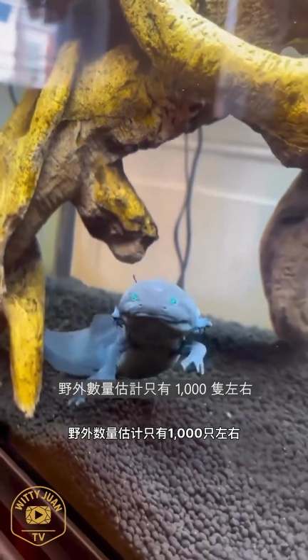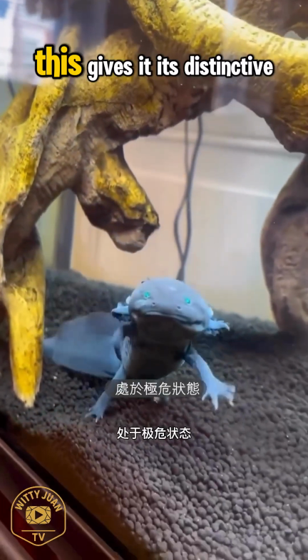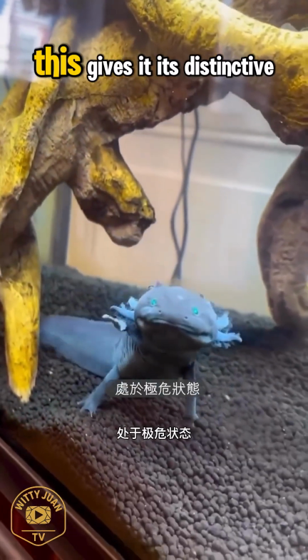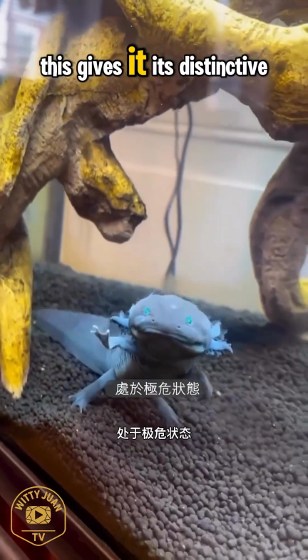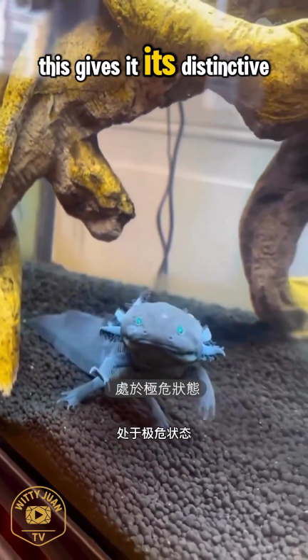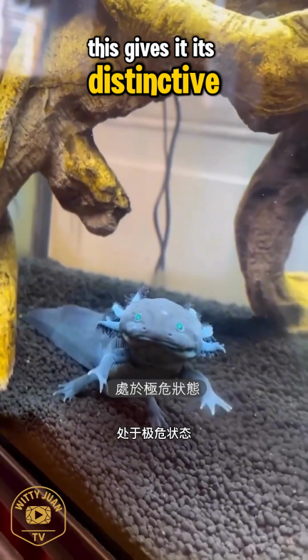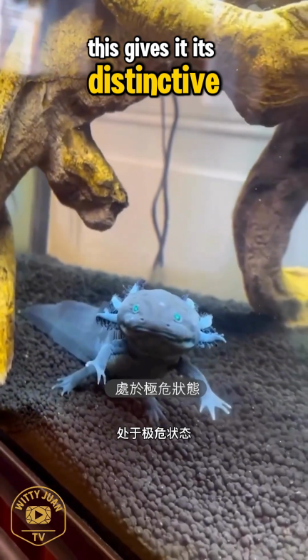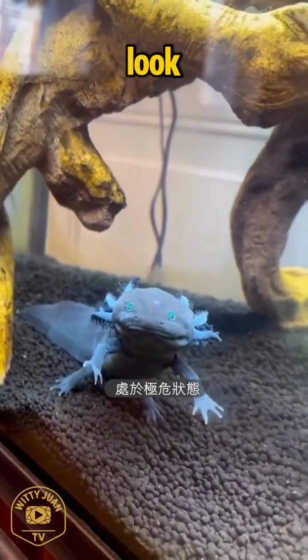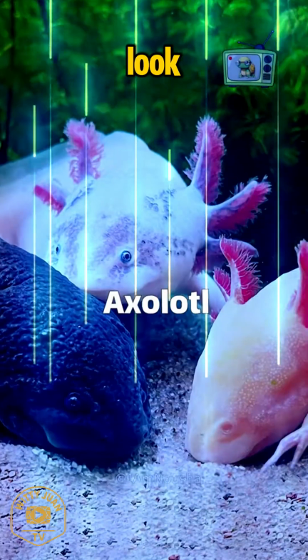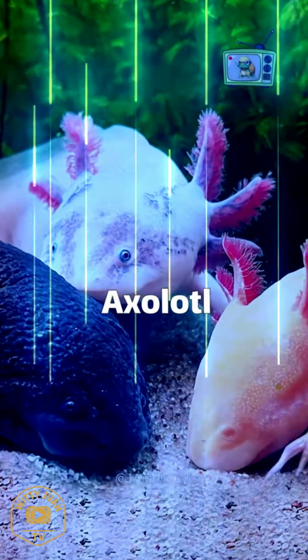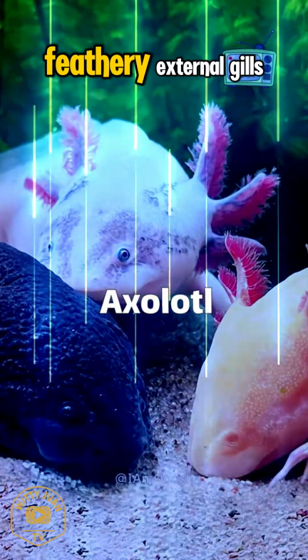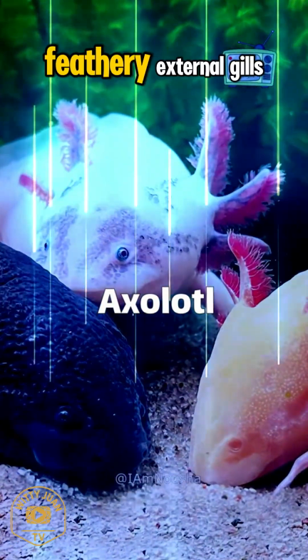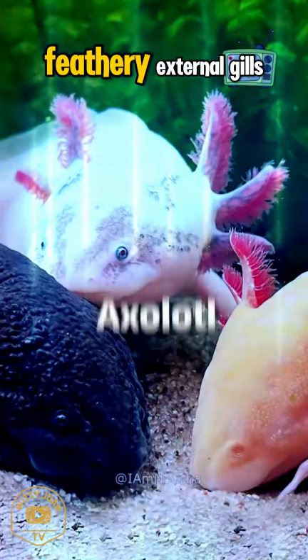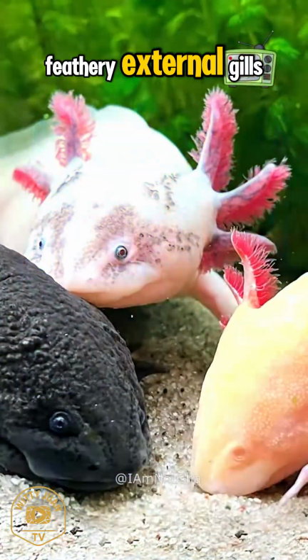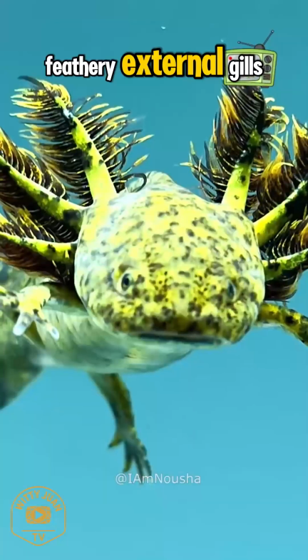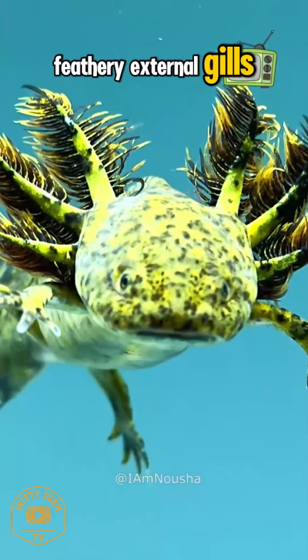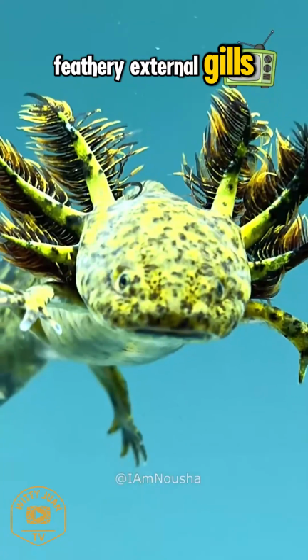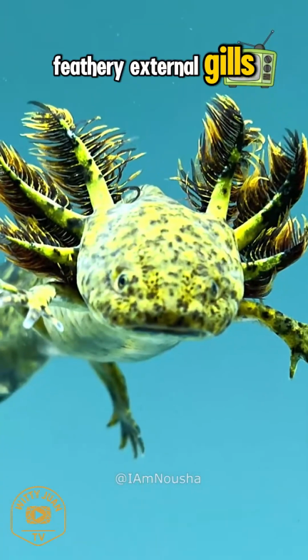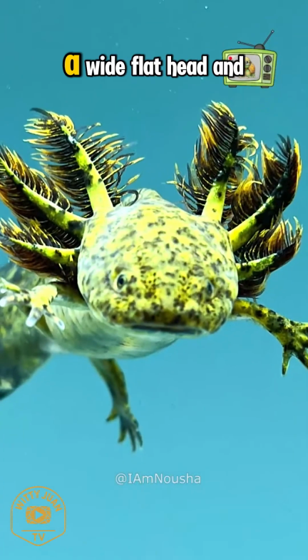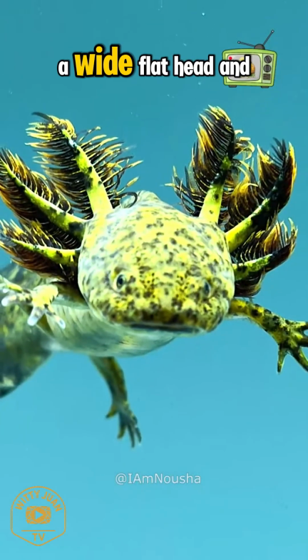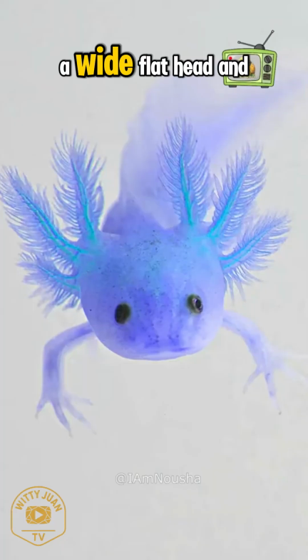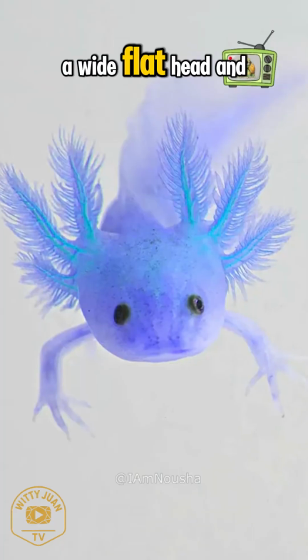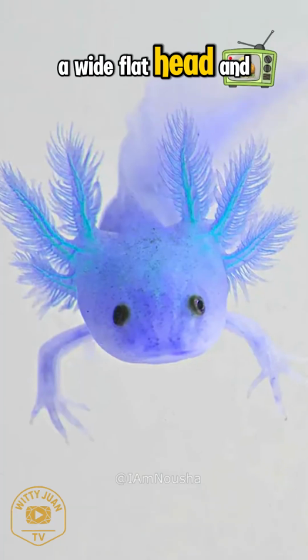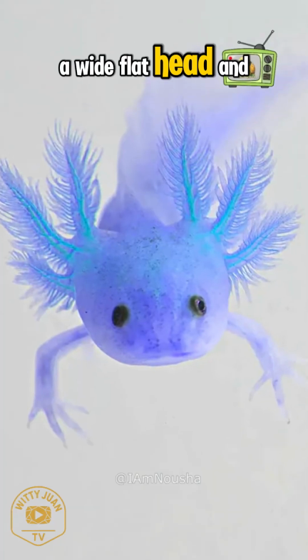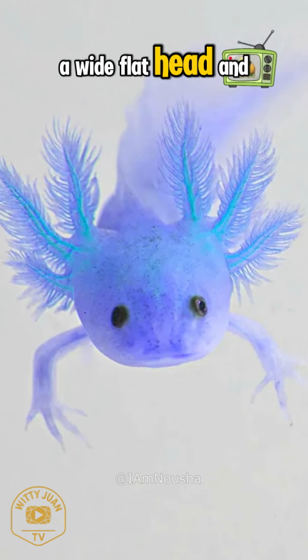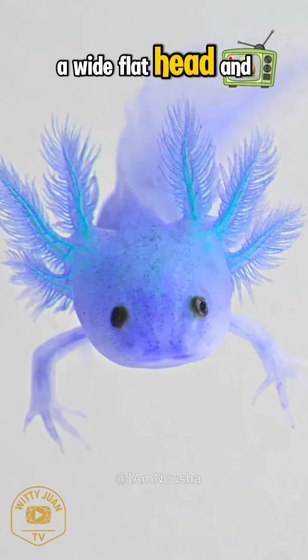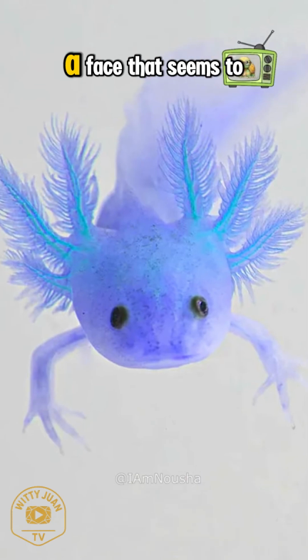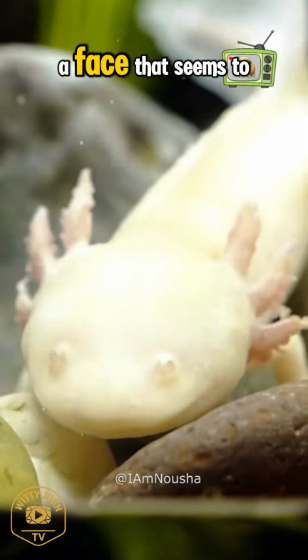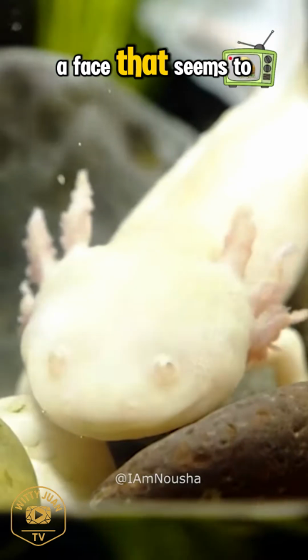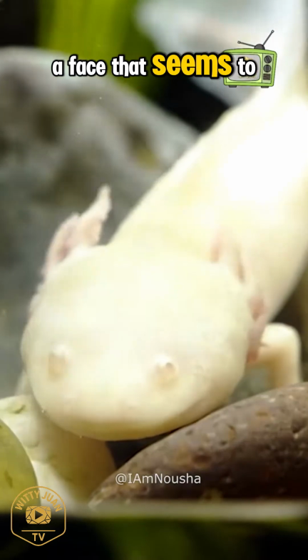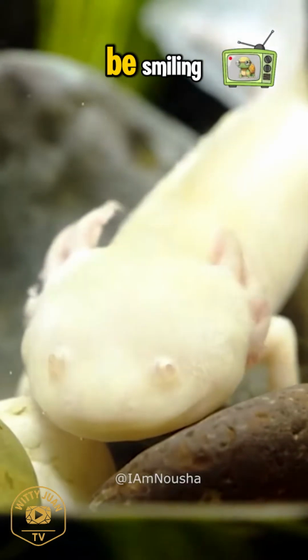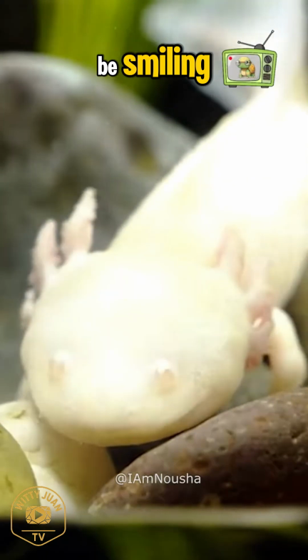This gives it its distinctive look: feathery external gills, a wide flat head, and a face that seems to be smiling.